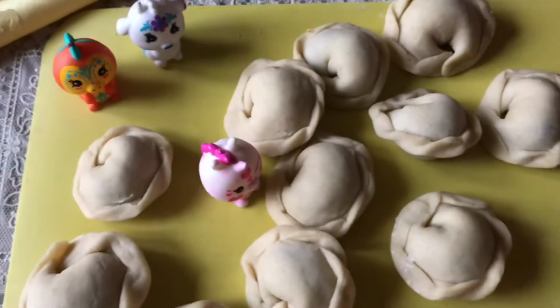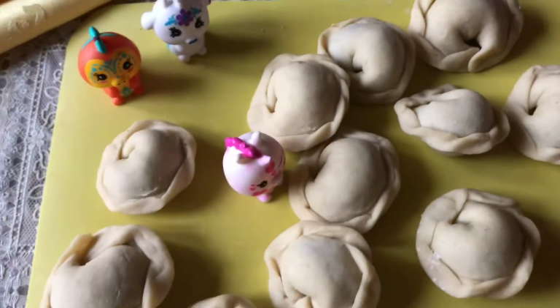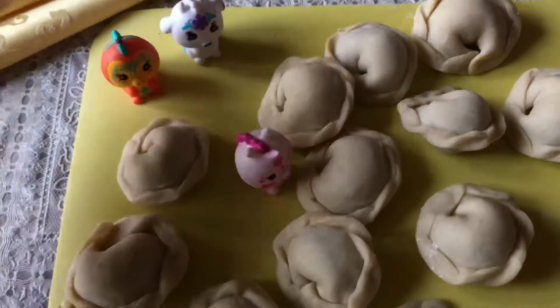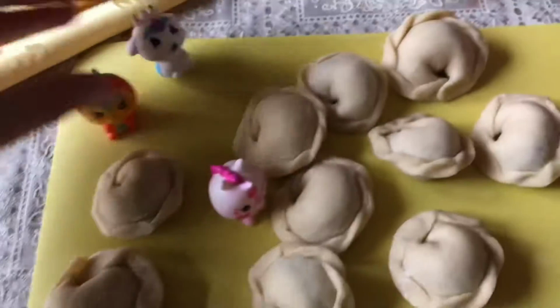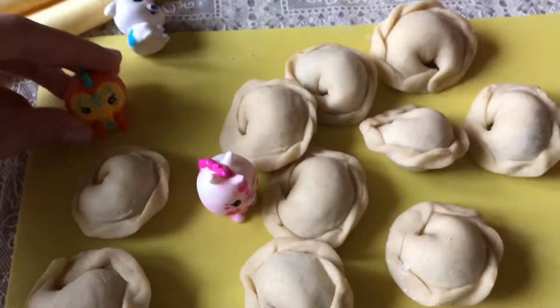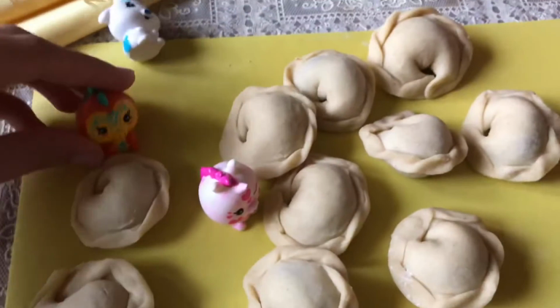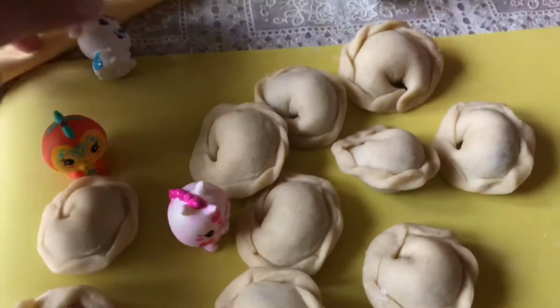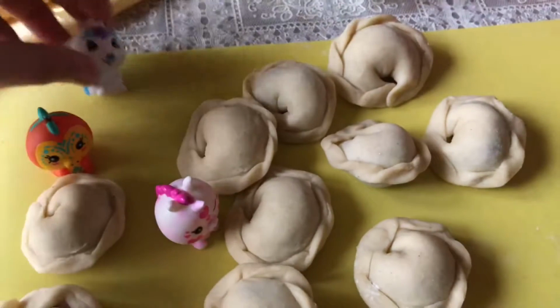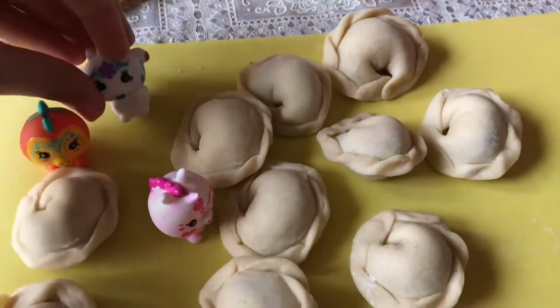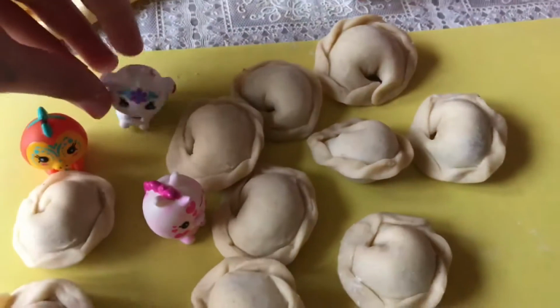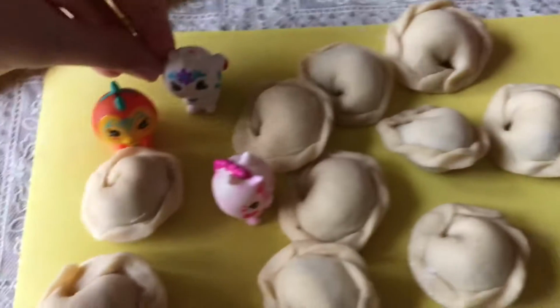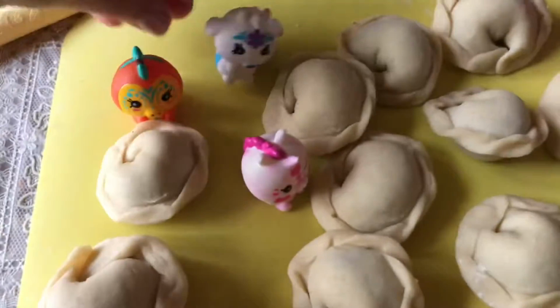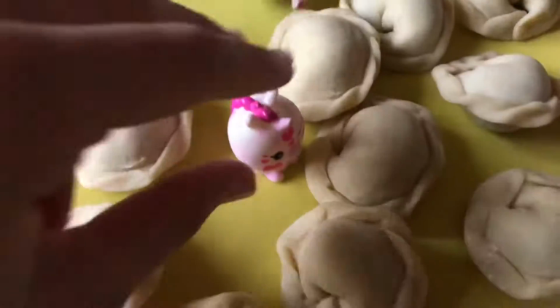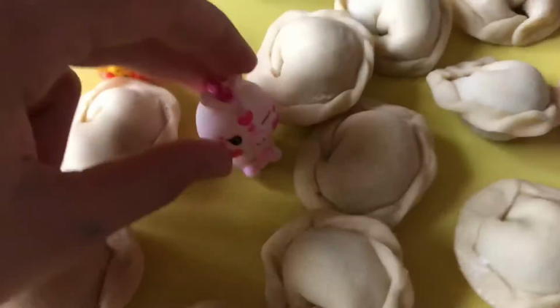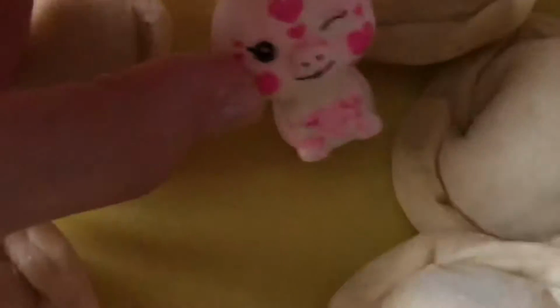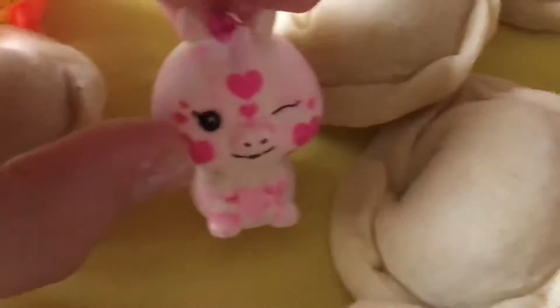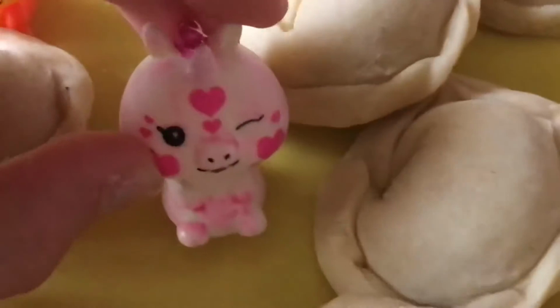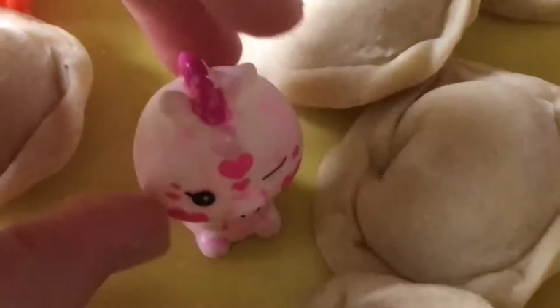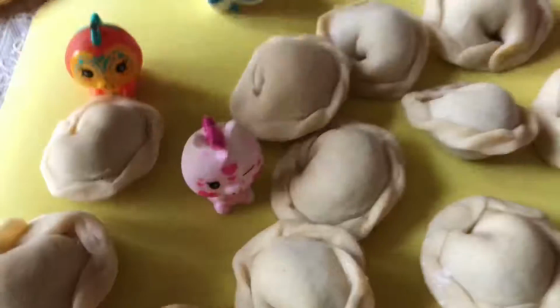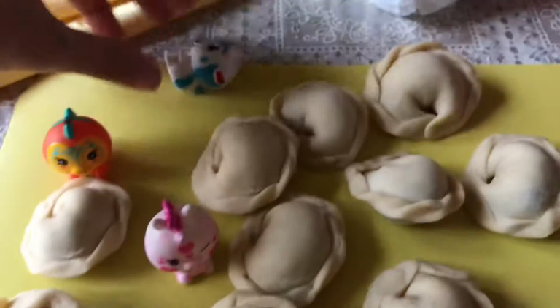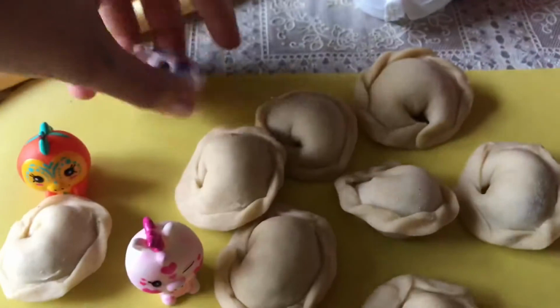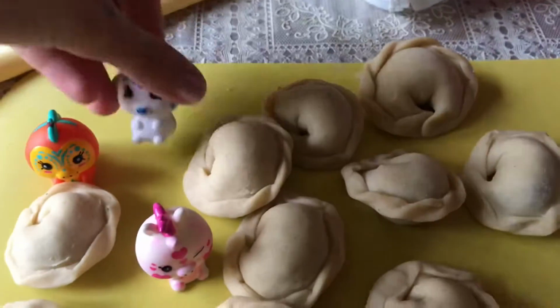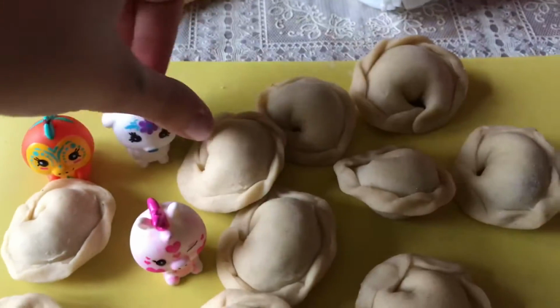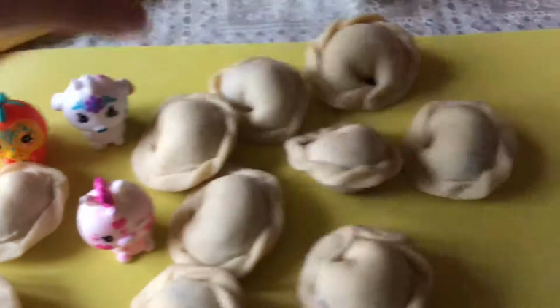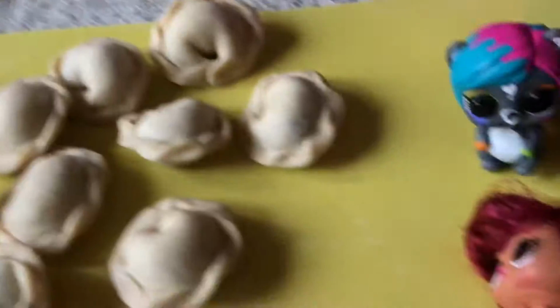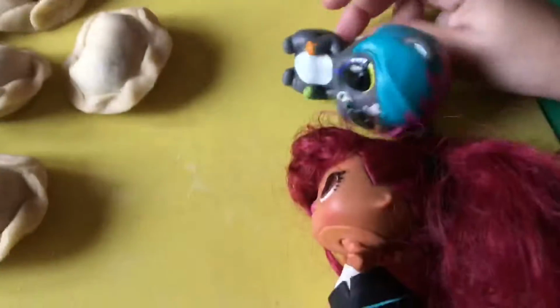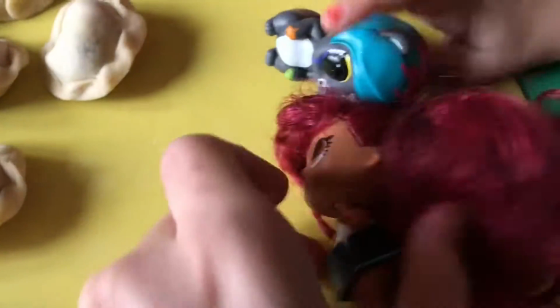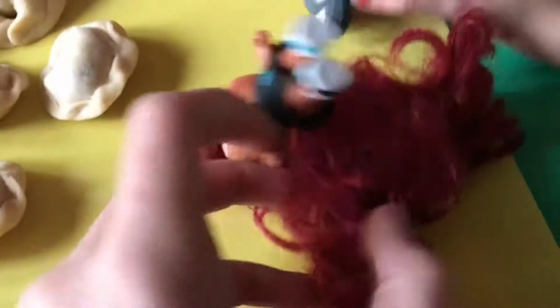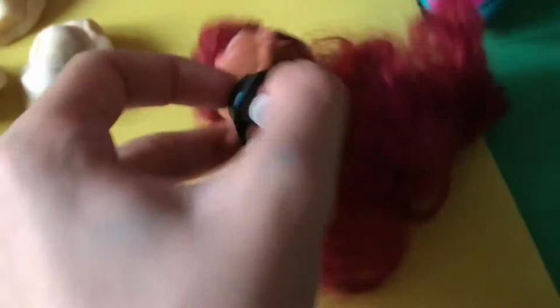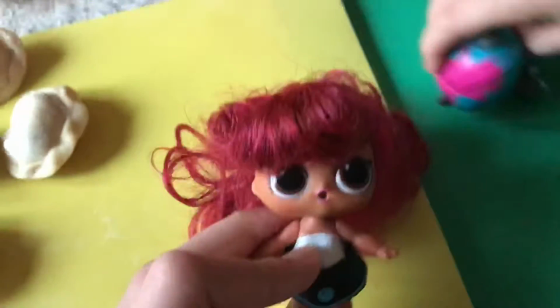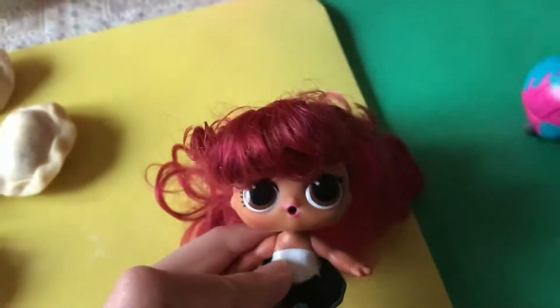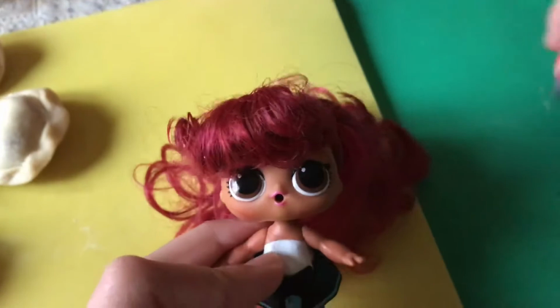Oh my gosh, I think it's a banana kitty. I do. We wanted to help you. I want to help you more. Well, thank you.